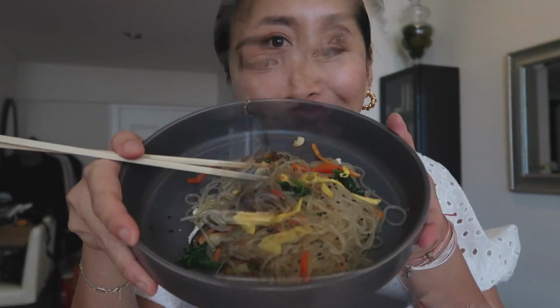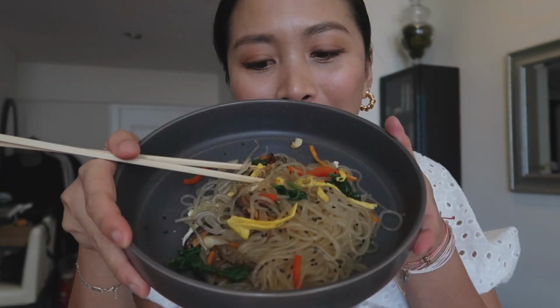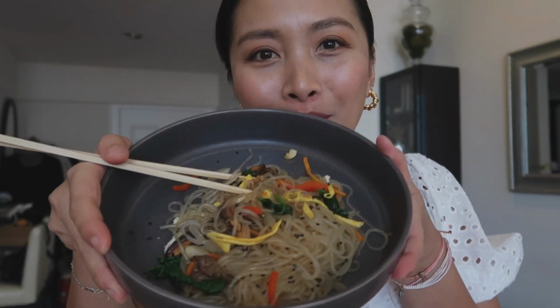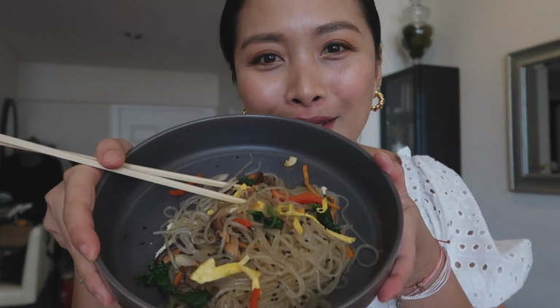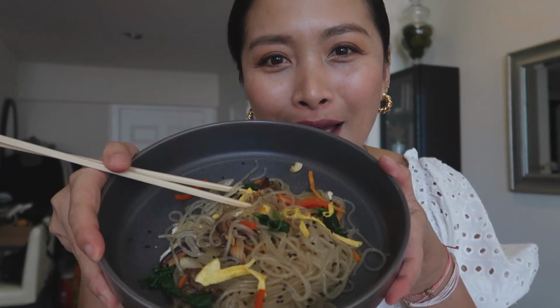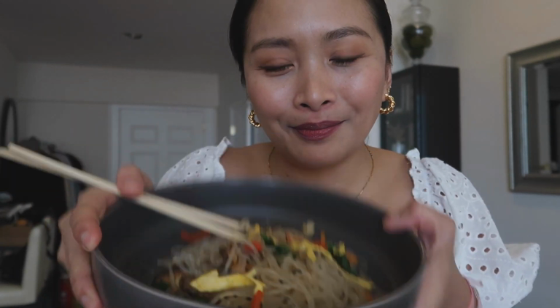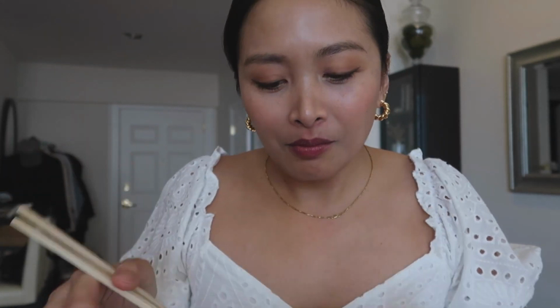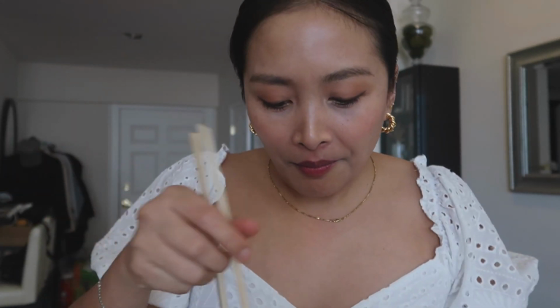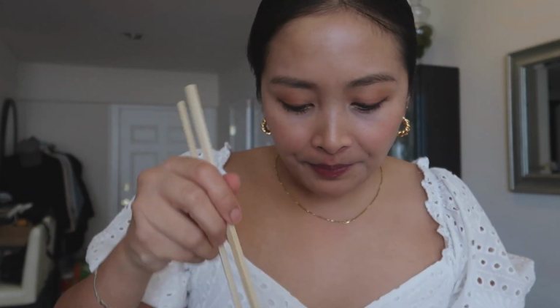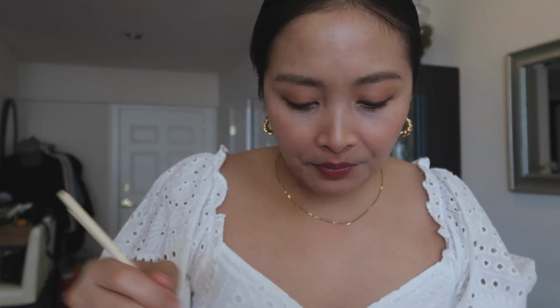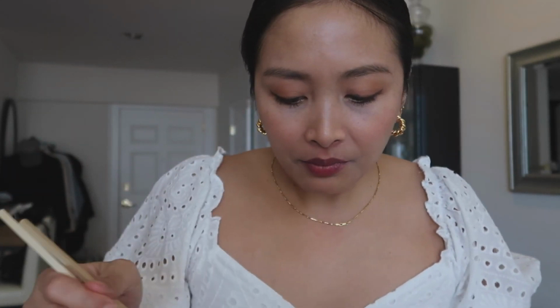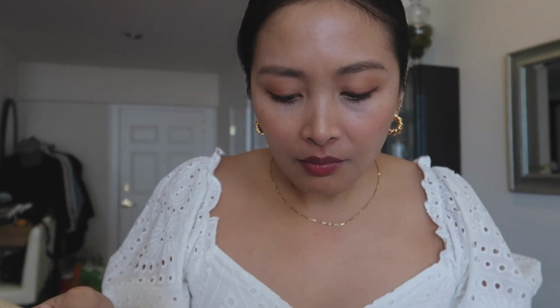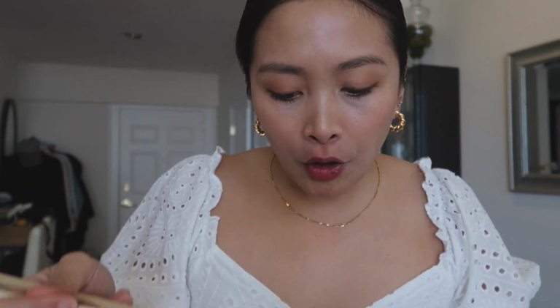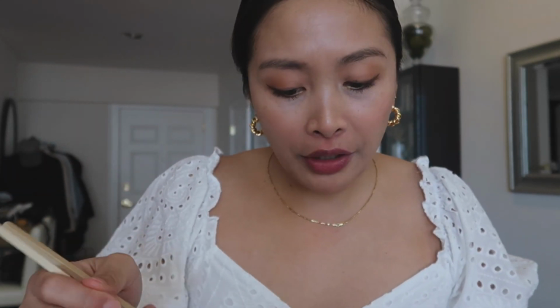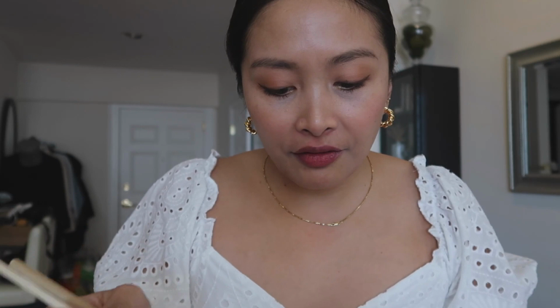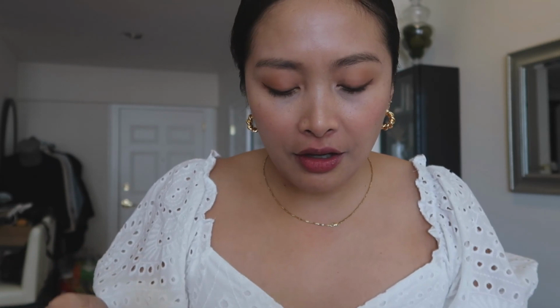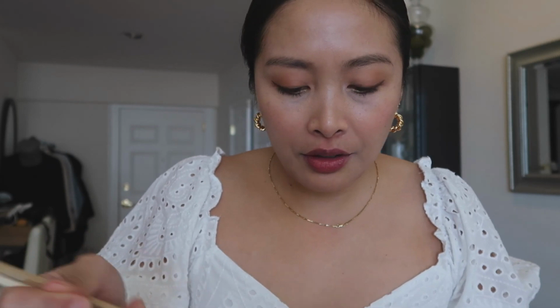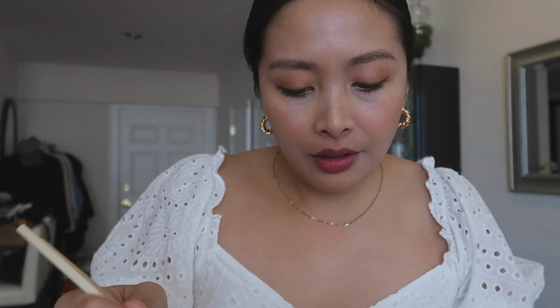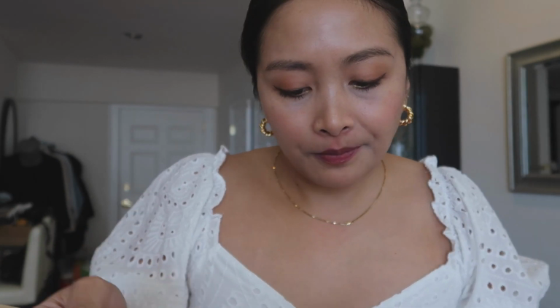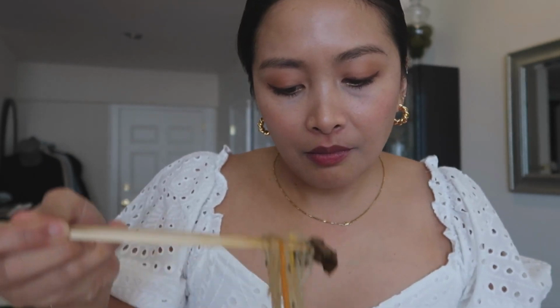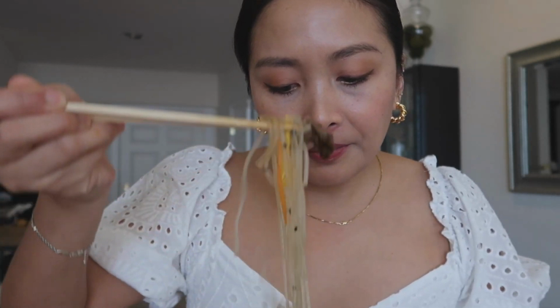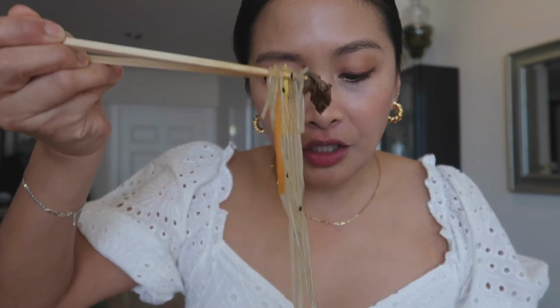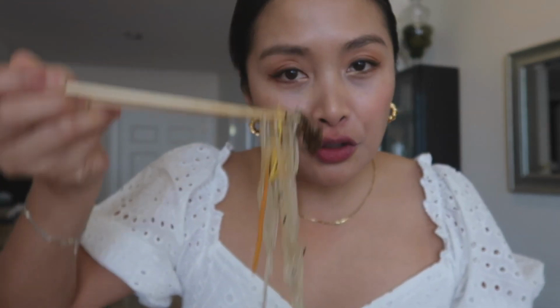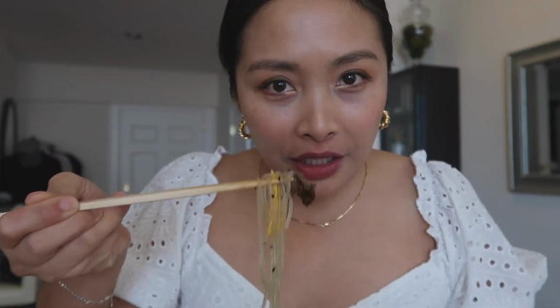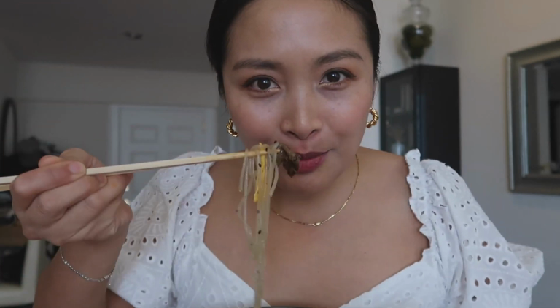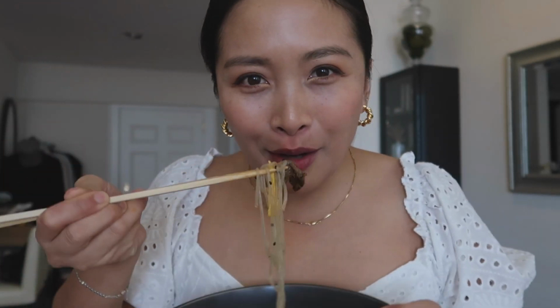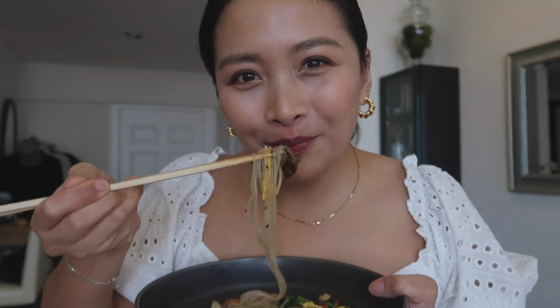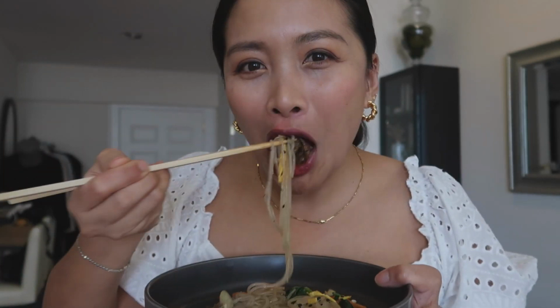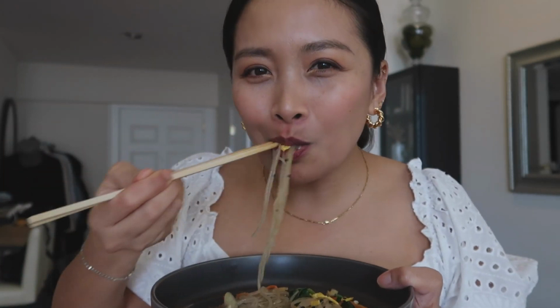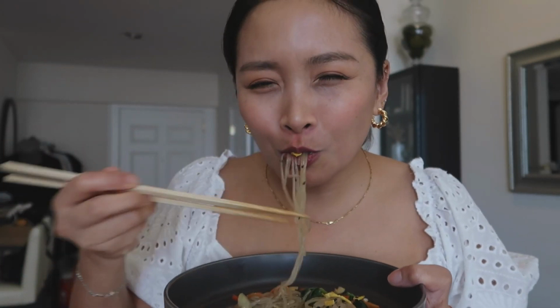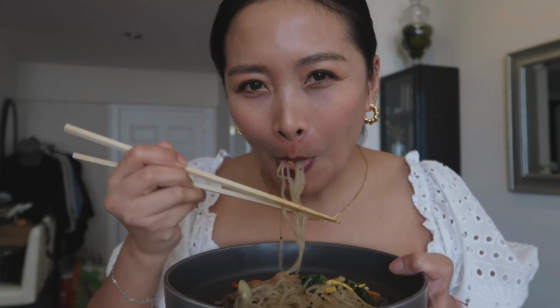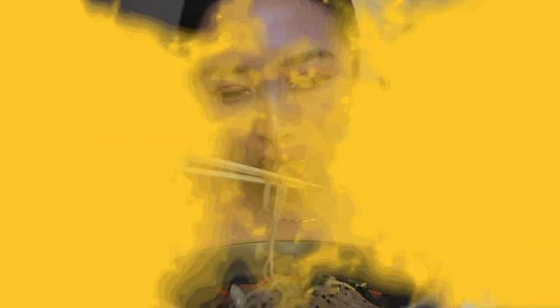We'll definitely make this again! I hope you liked the video, and if you did, hit subscribe for more.